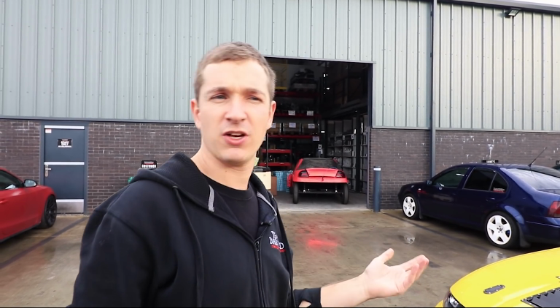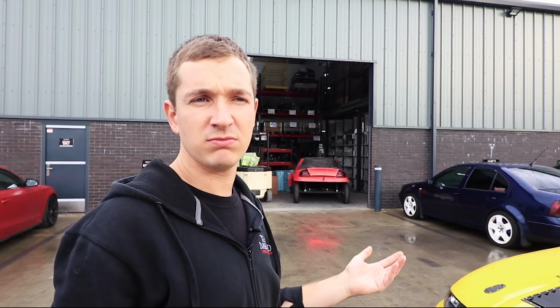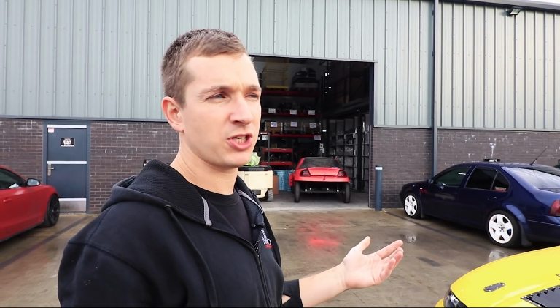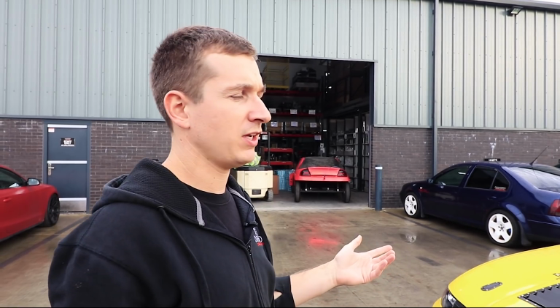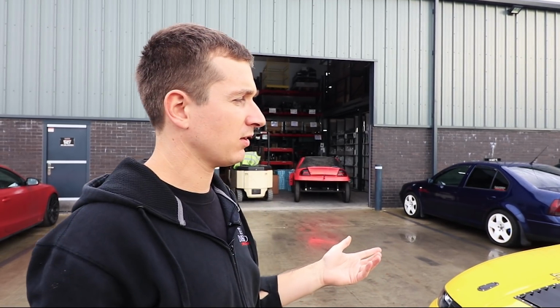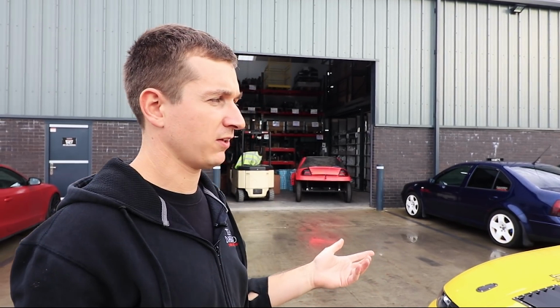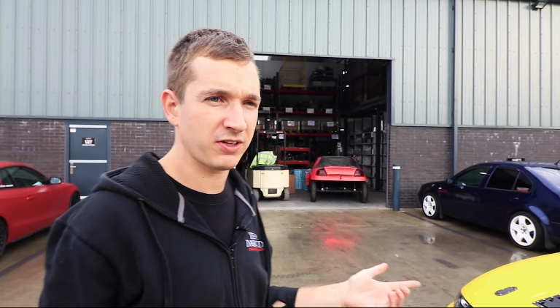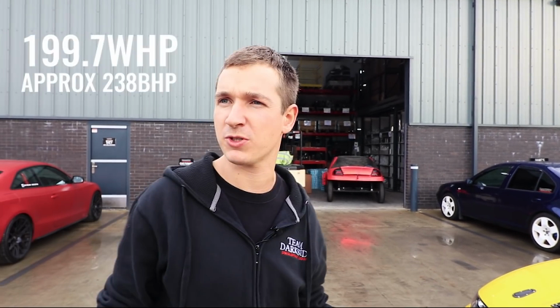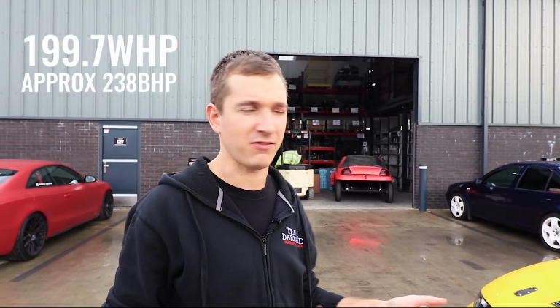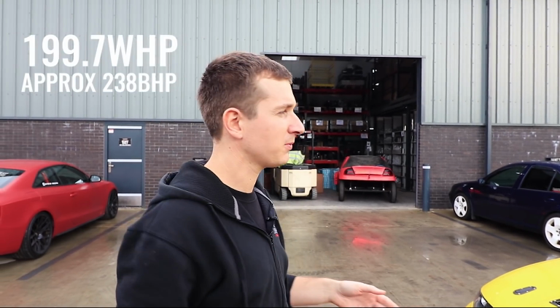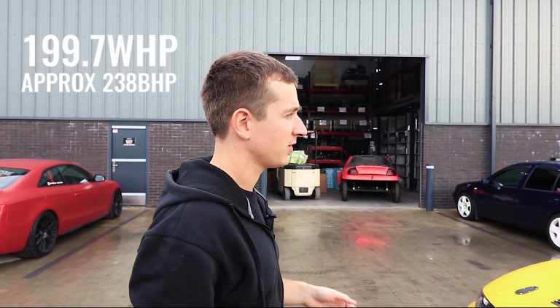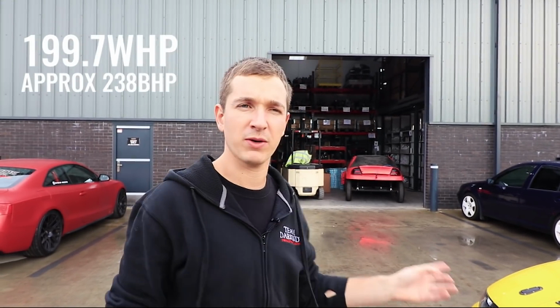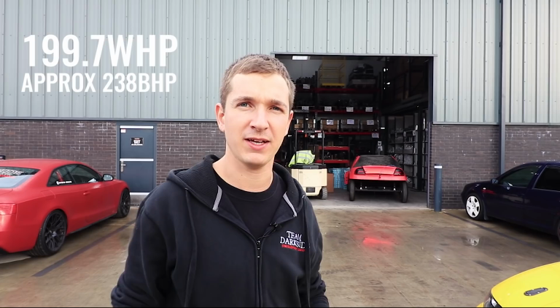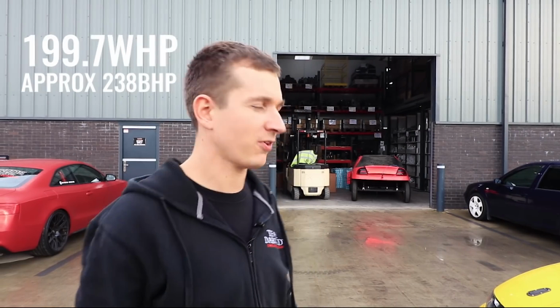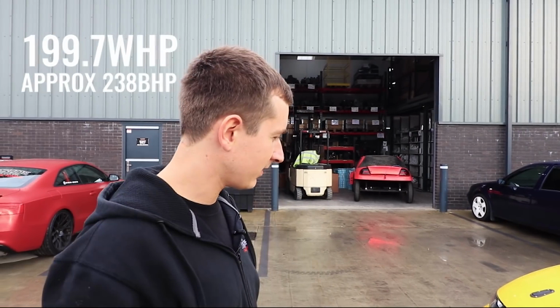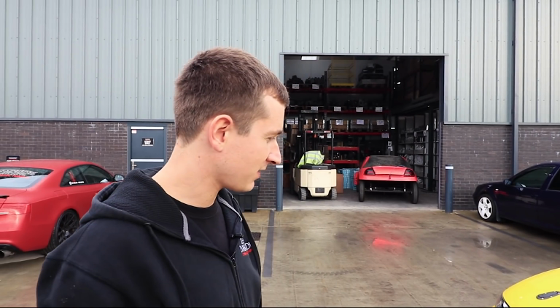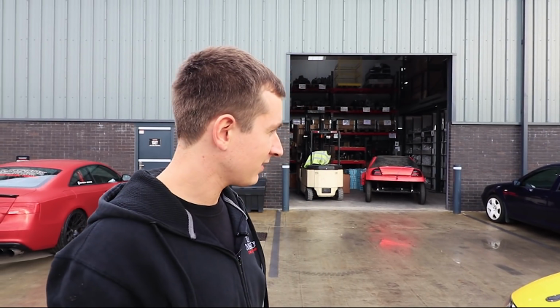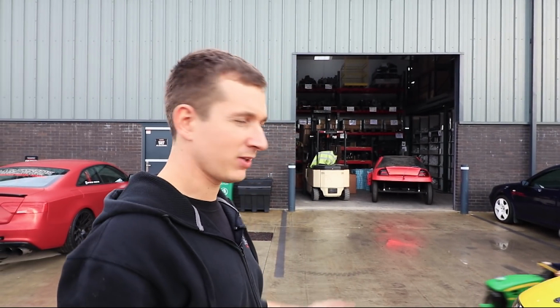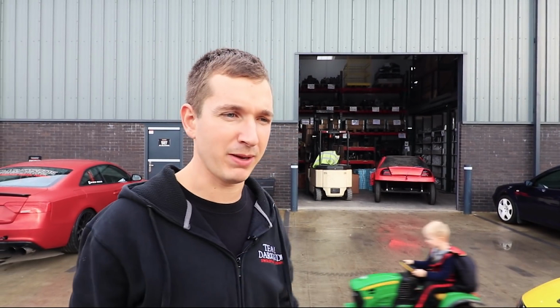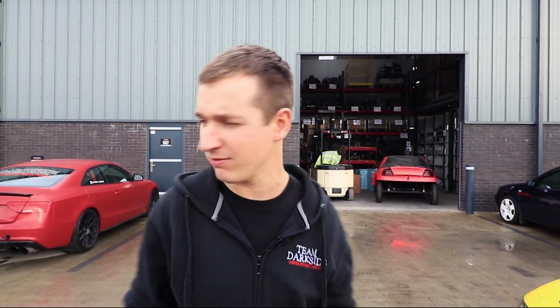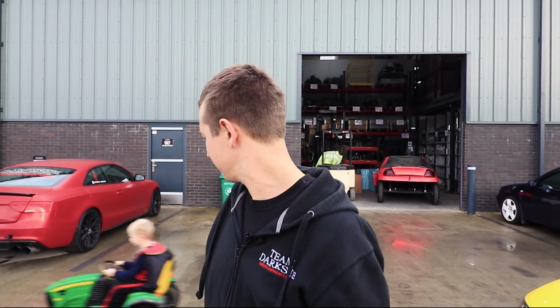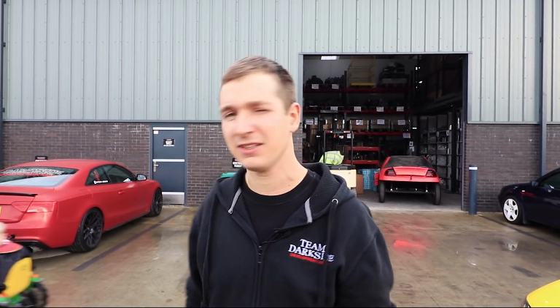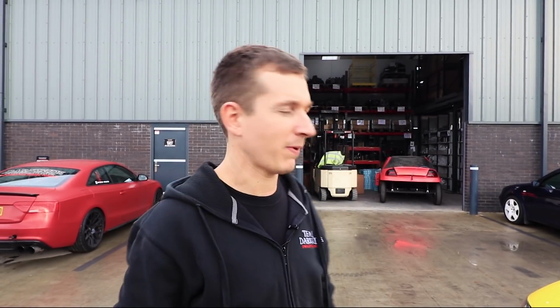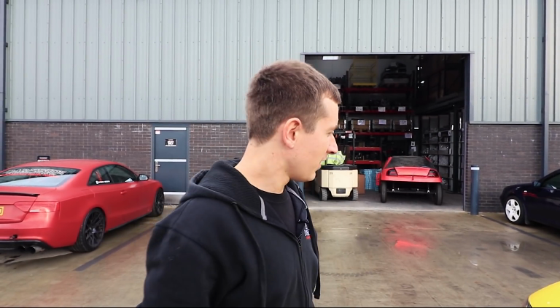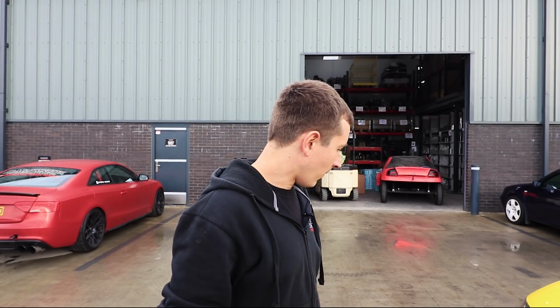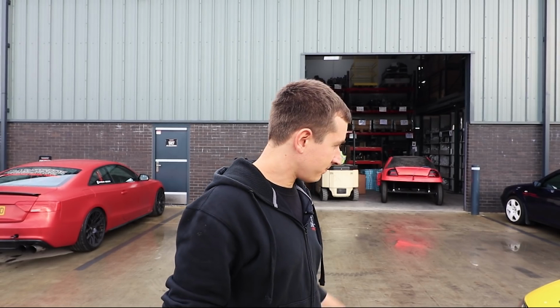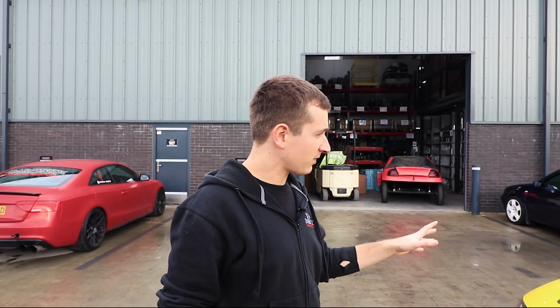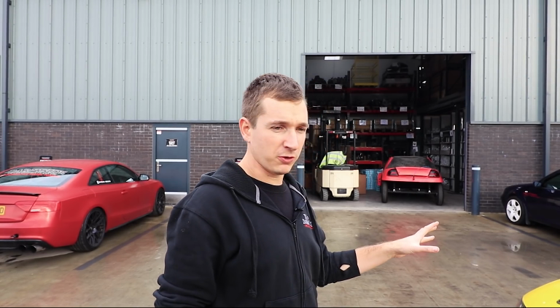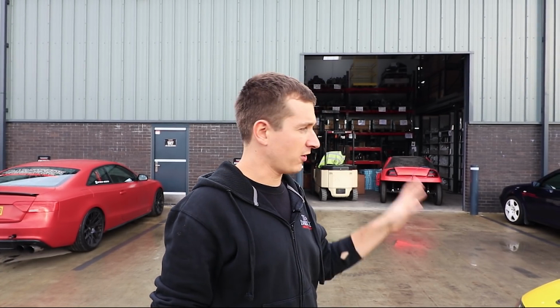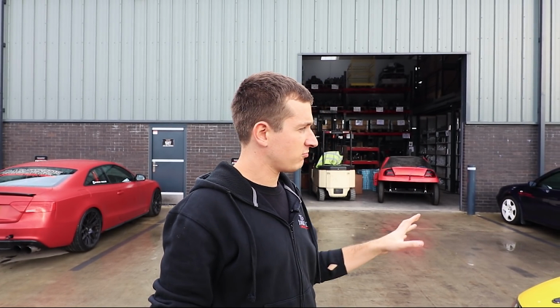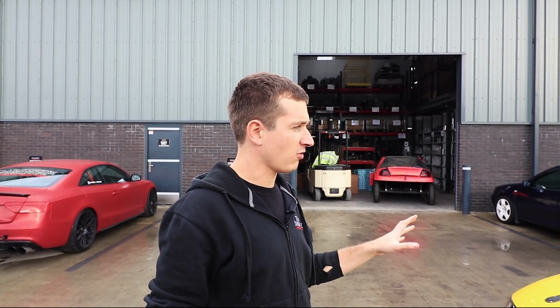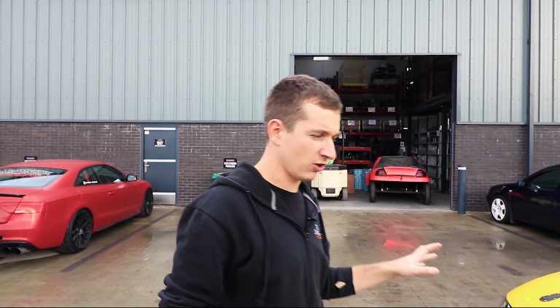I'd have to double check what the figures were because I haven't got them to hand. I'm doing a little bit of babysitting for a vampire. But this one's sorted — made to rock and roll.